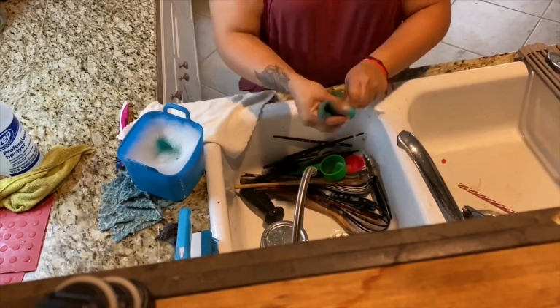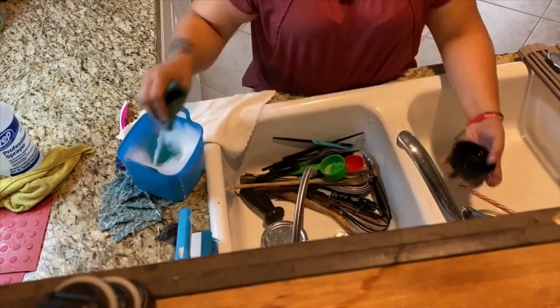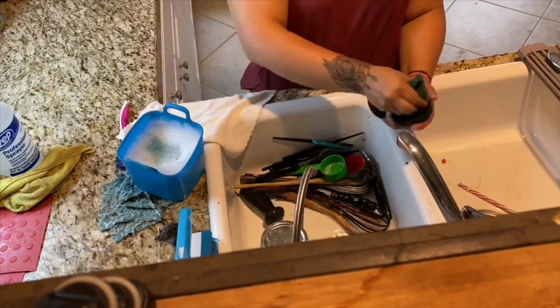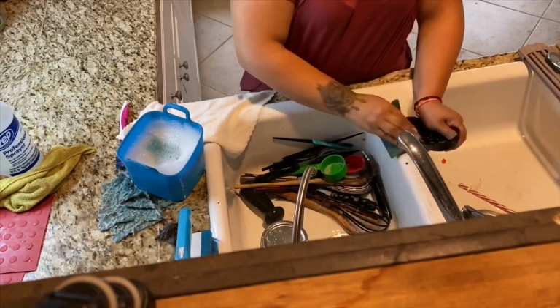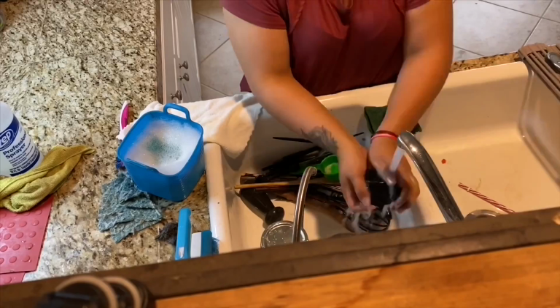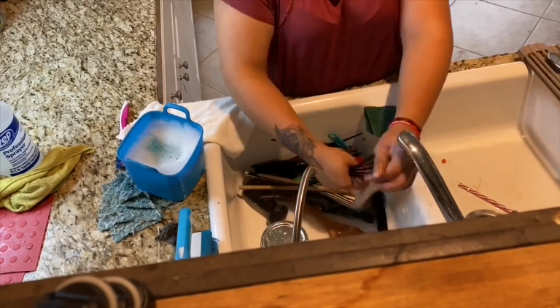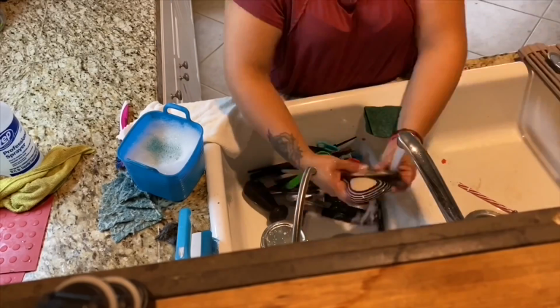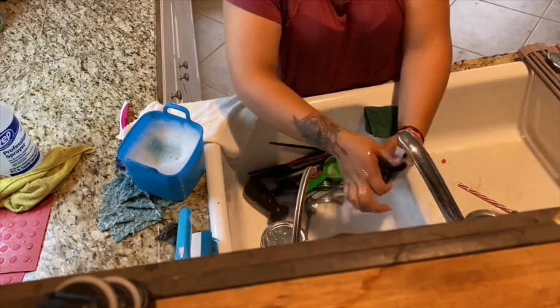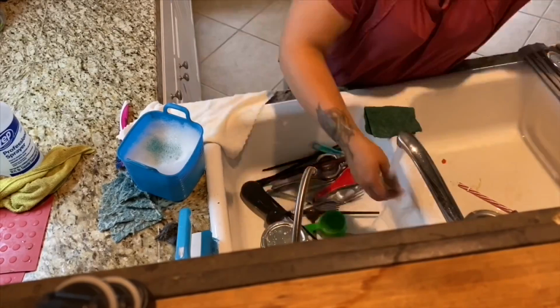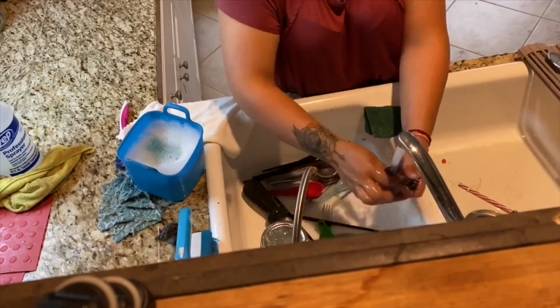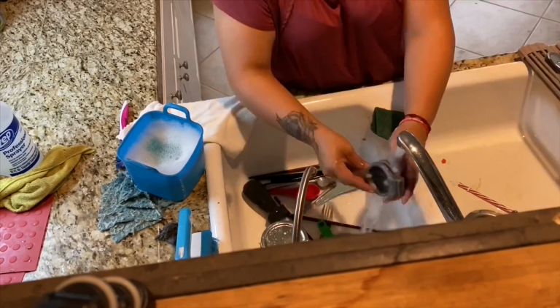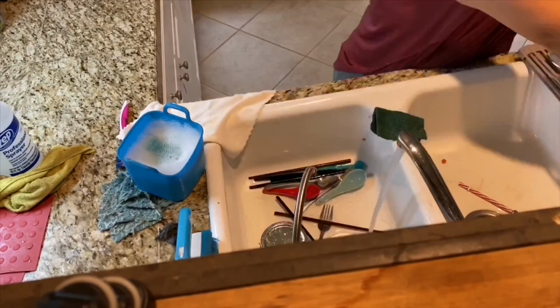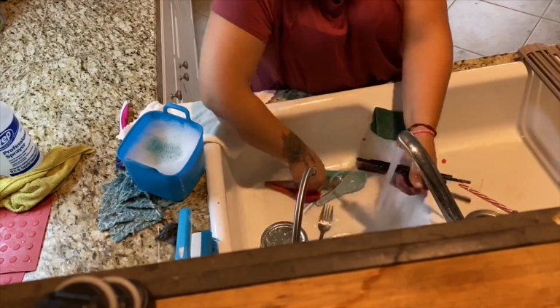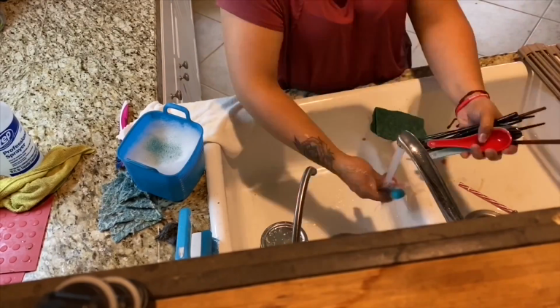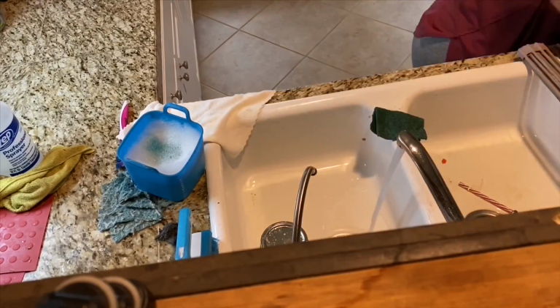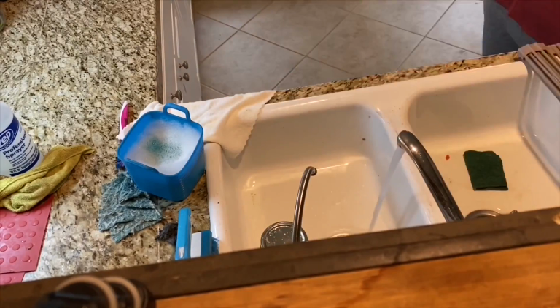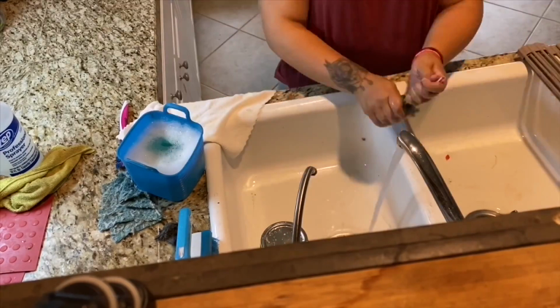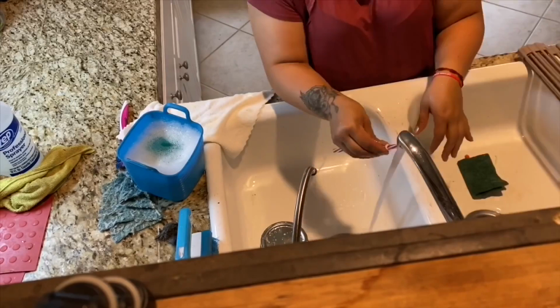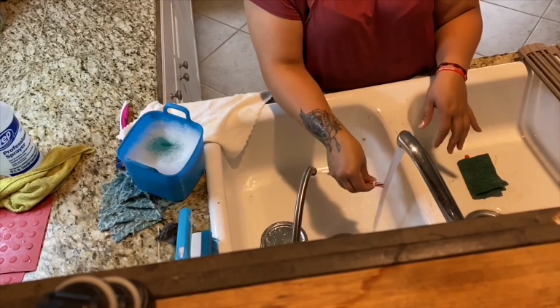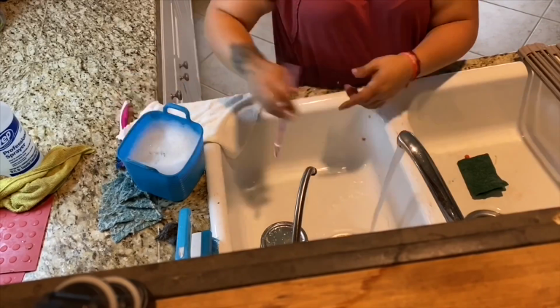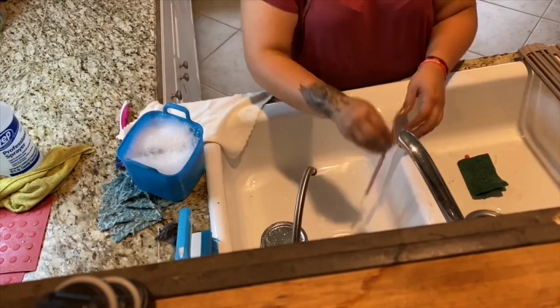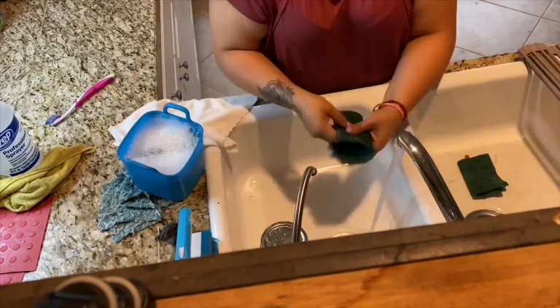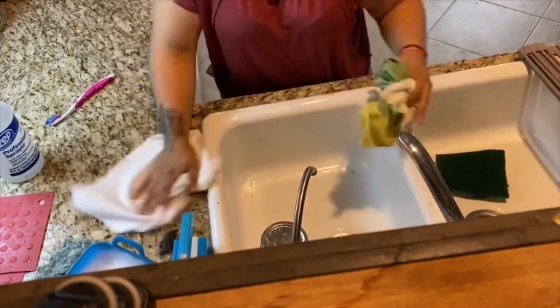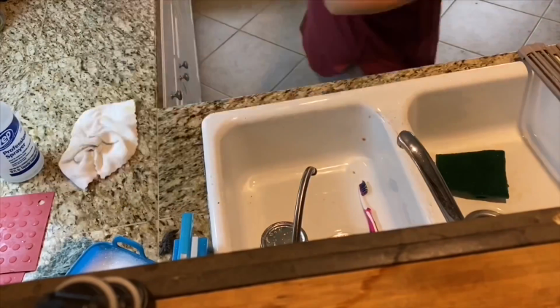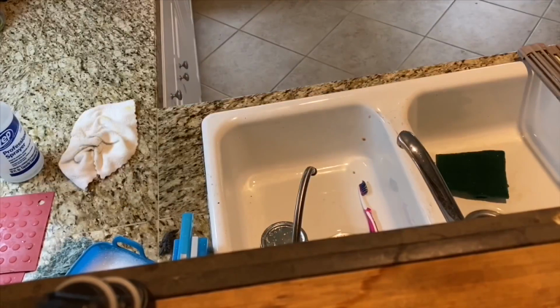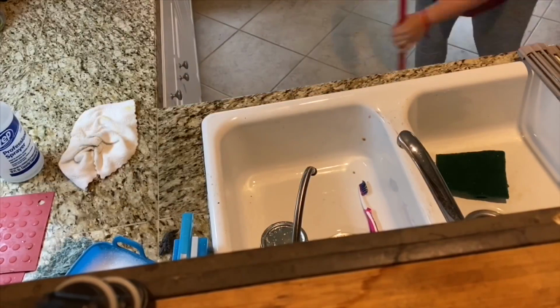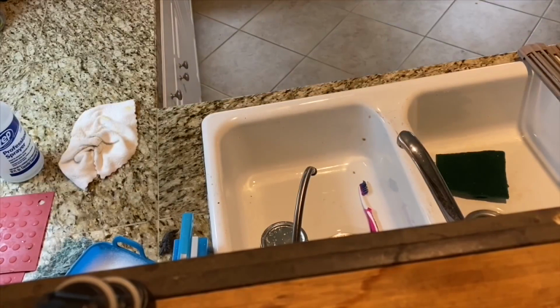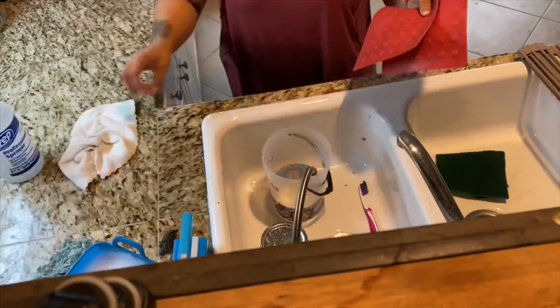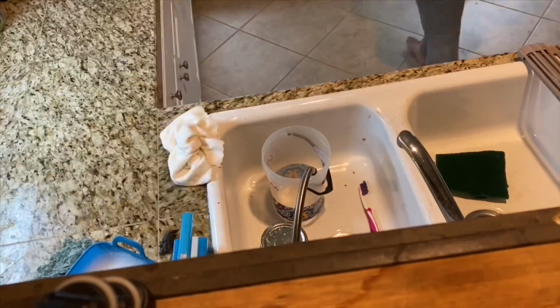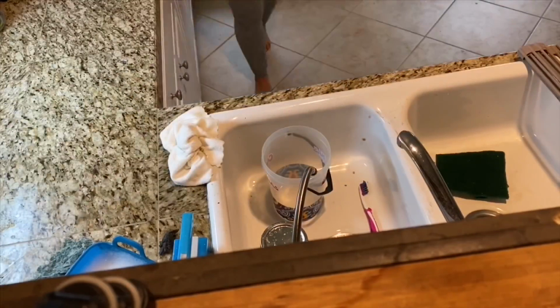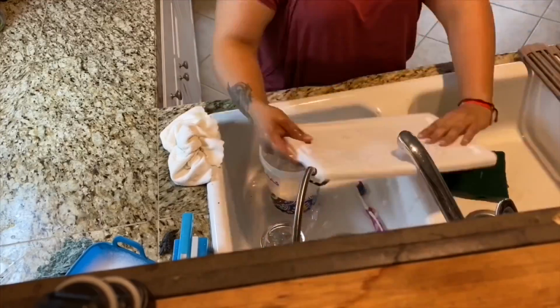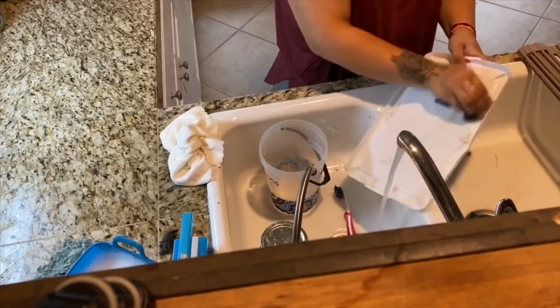I really wish I could wash dishes as fast as it looks in this video, because that's probably like six minutes in video time and it was two hours in real life.